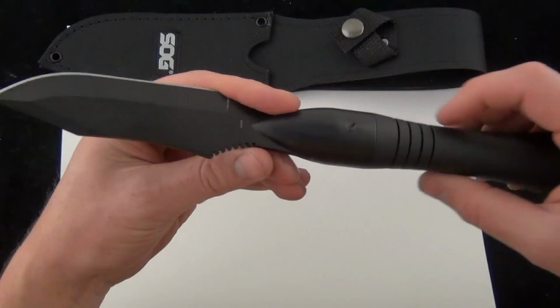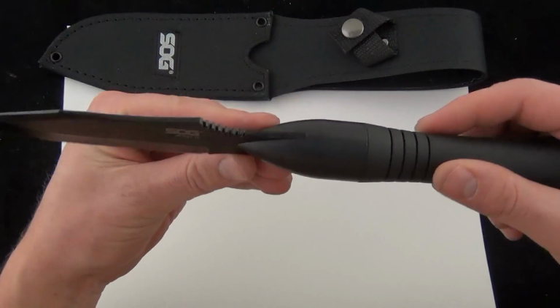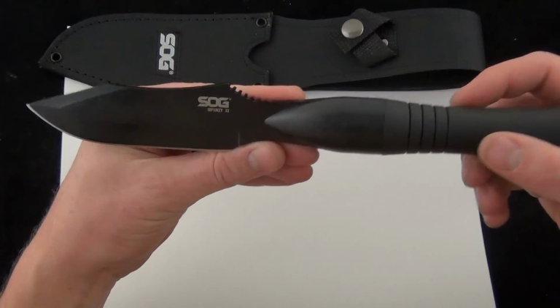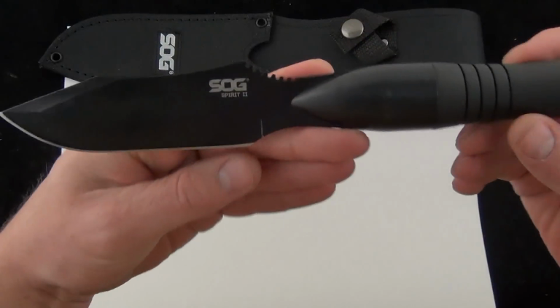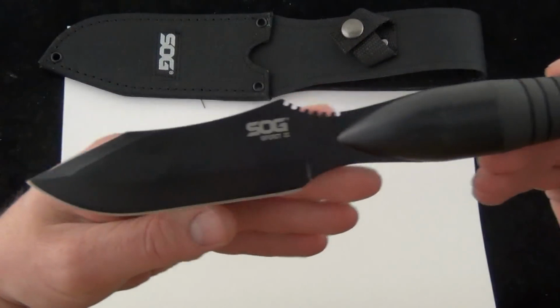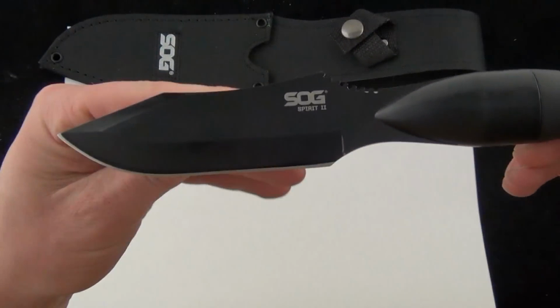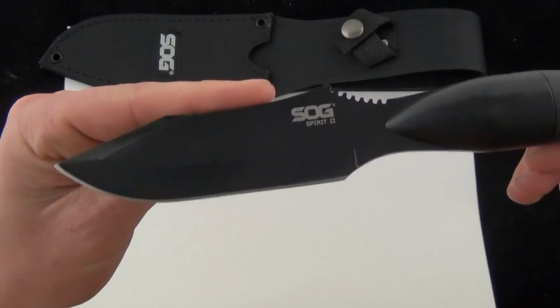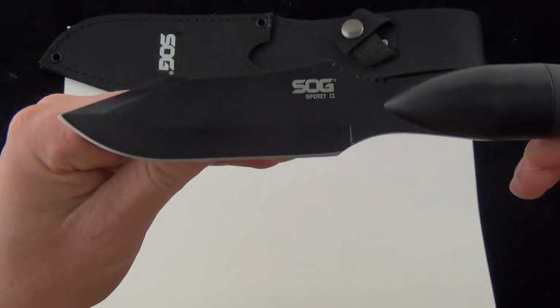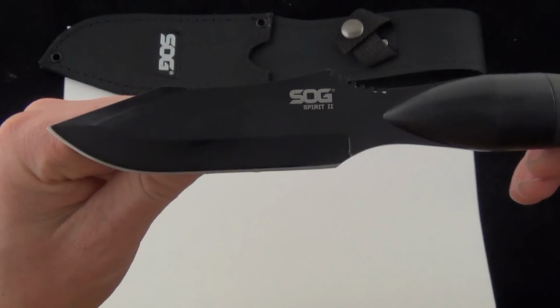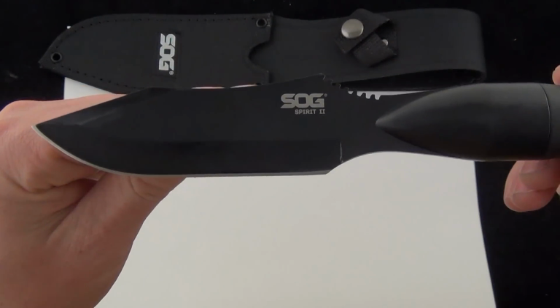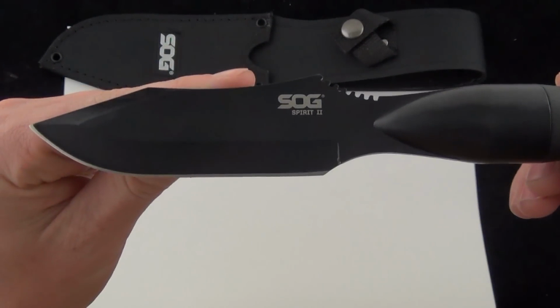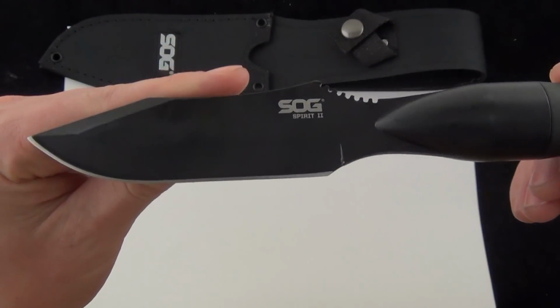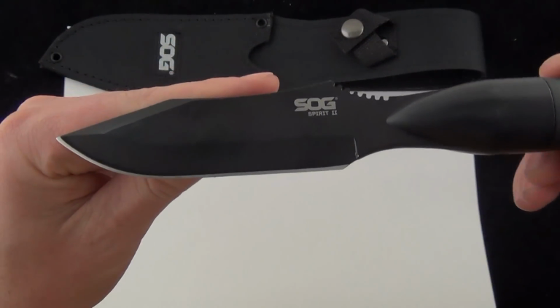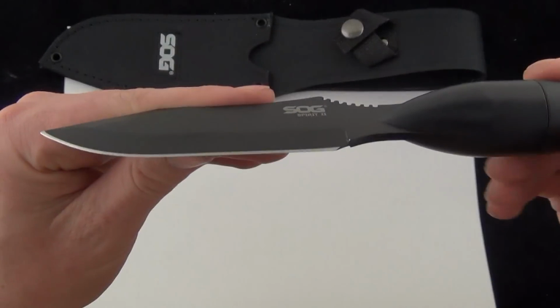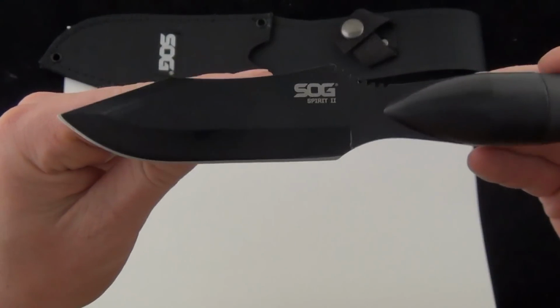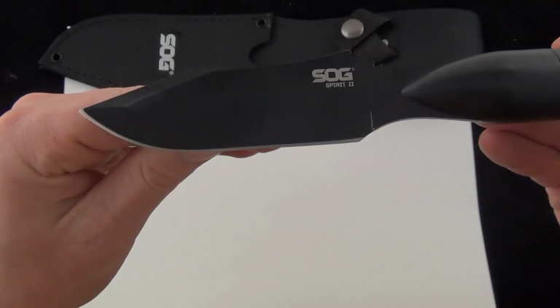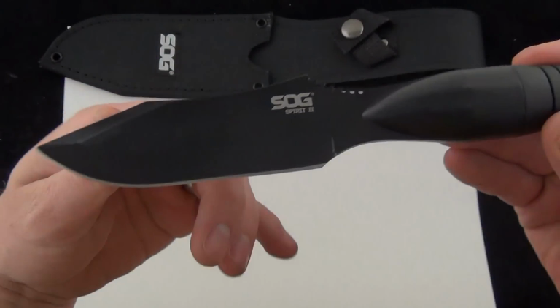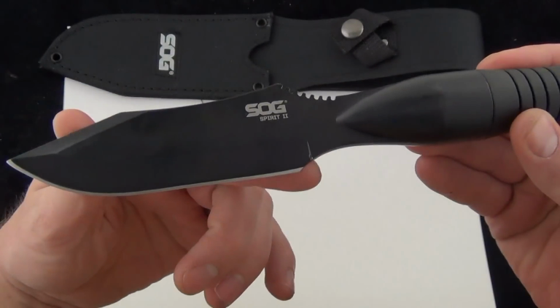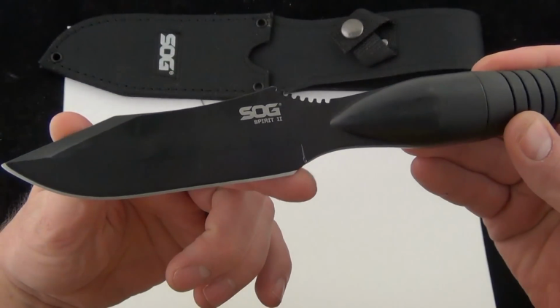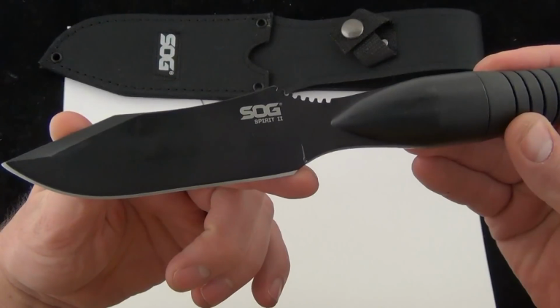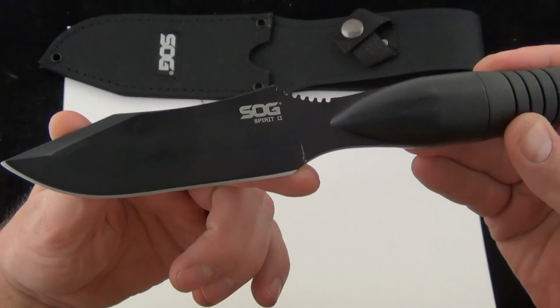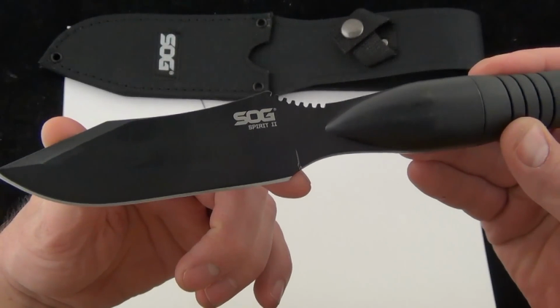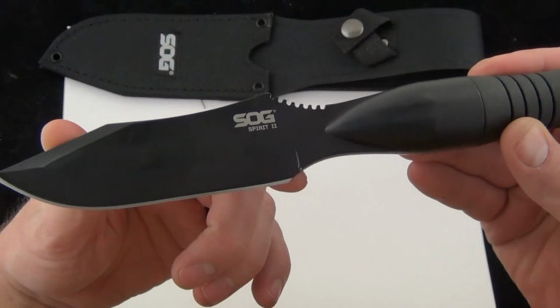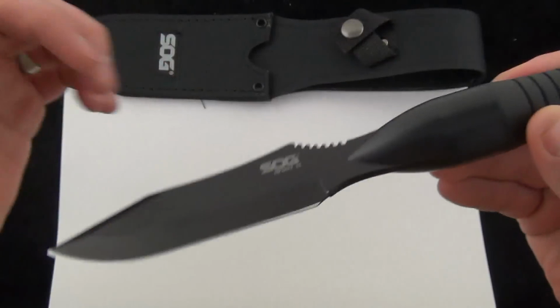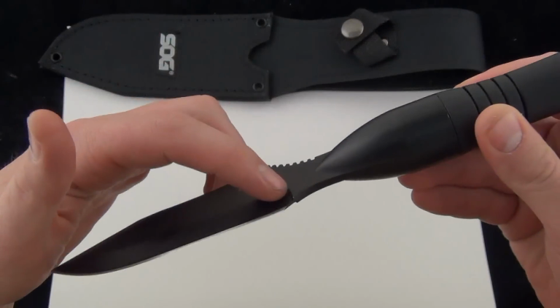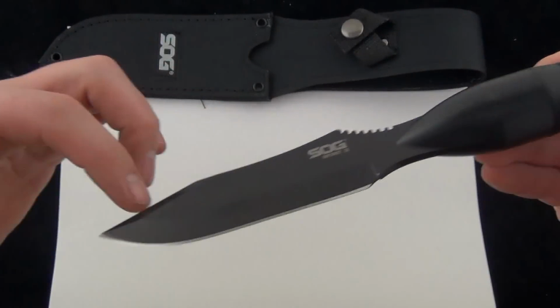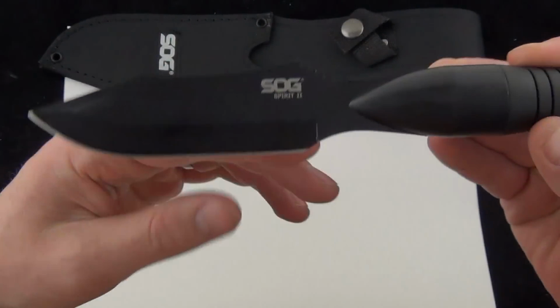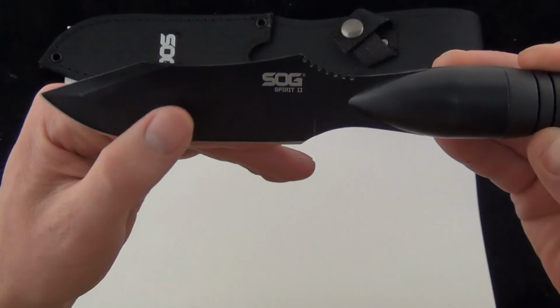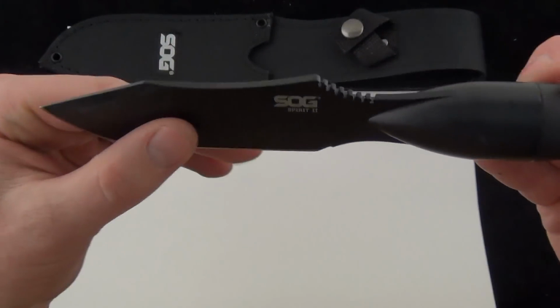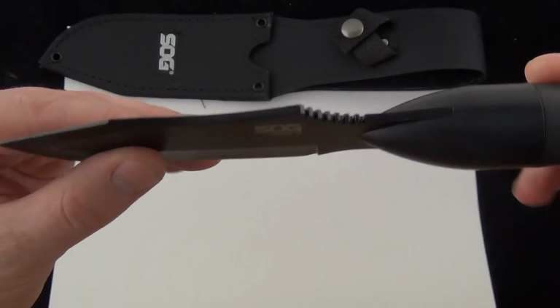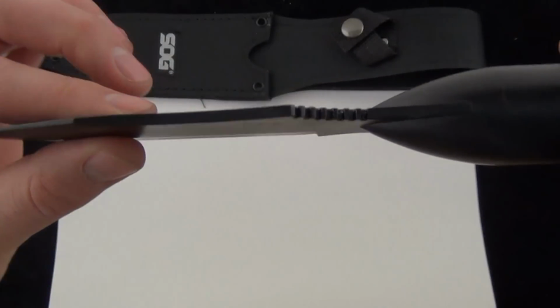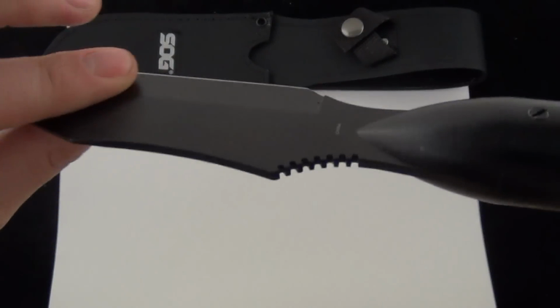Here is the SOG Spirit 2. On the specs, SOG says the blade length is 4.6 inches. It's more like just barely over 4 inches when you measure right from where the grind starts to the tip of the blade.